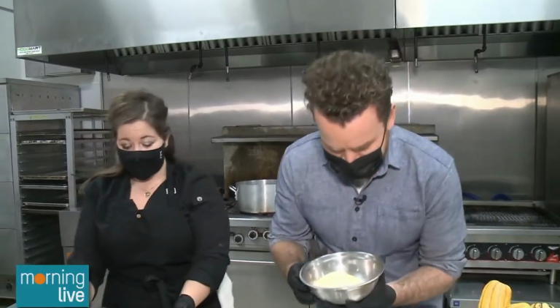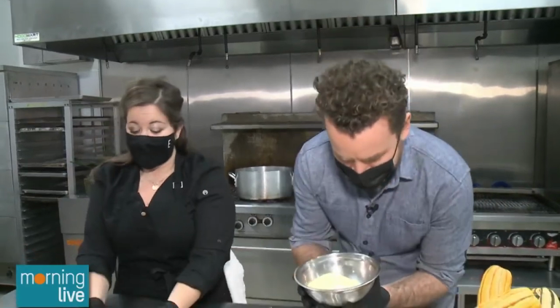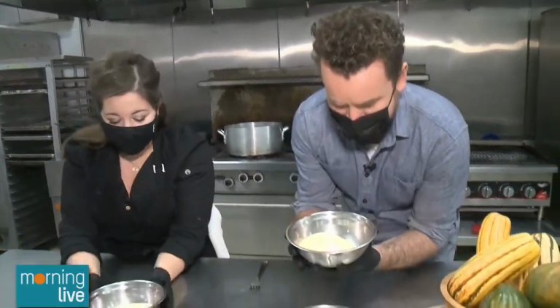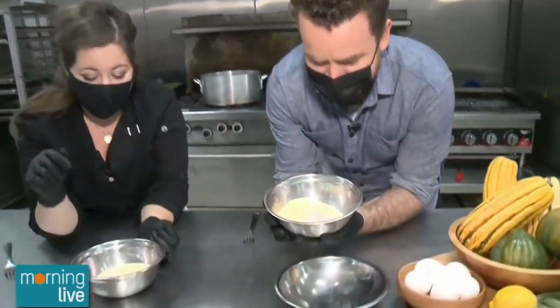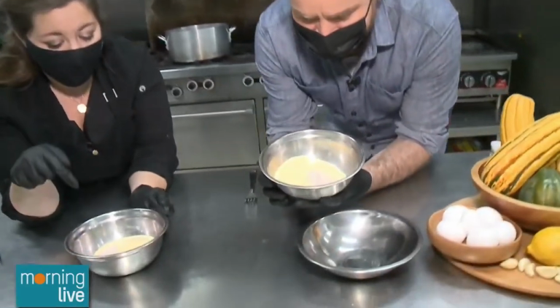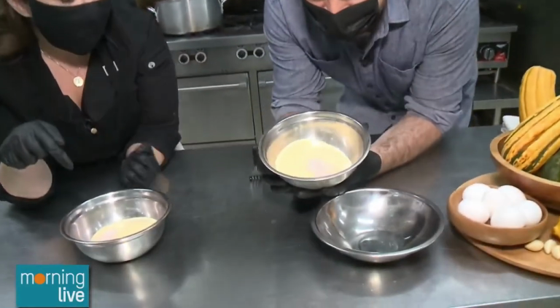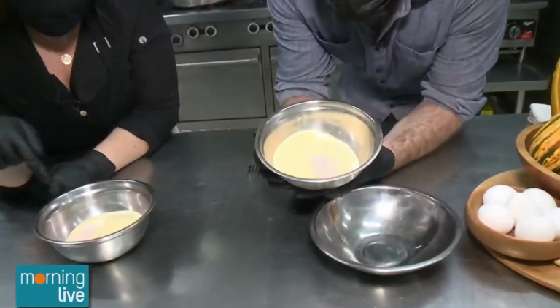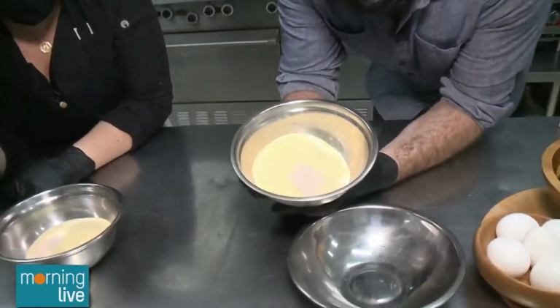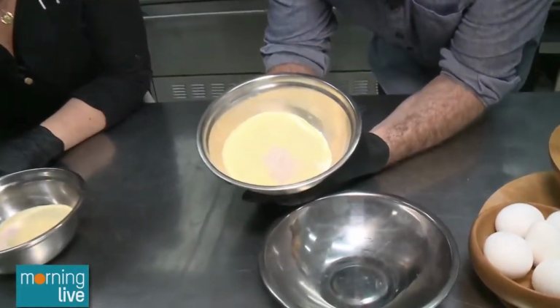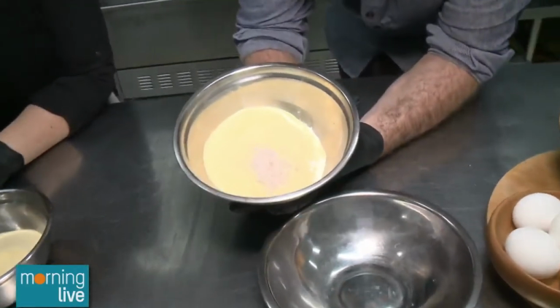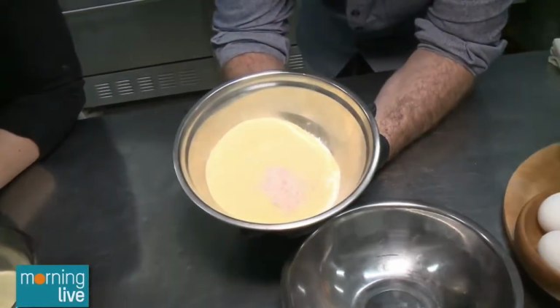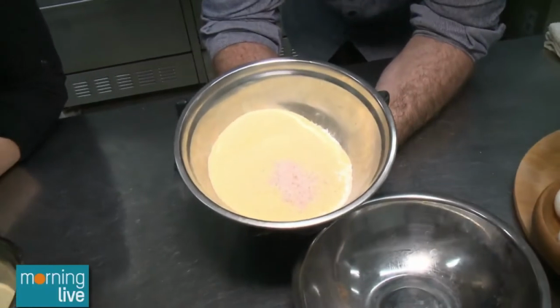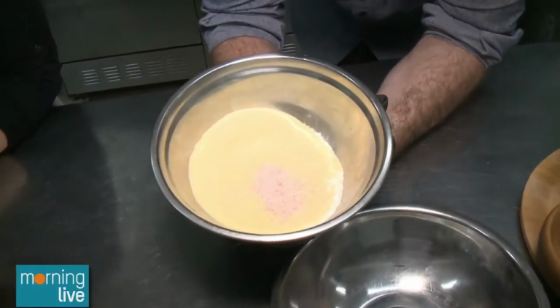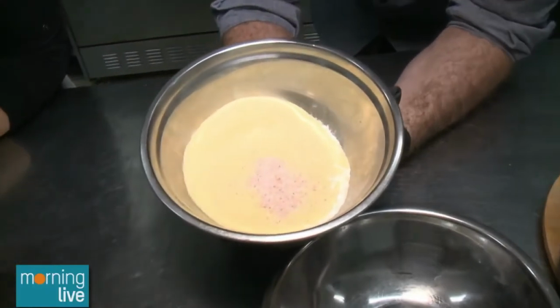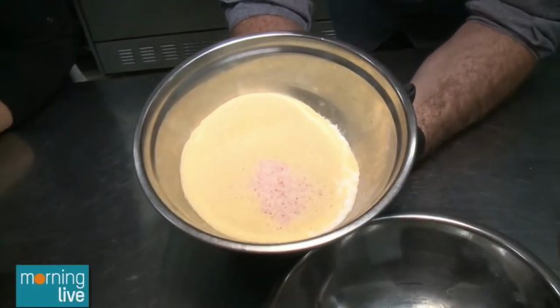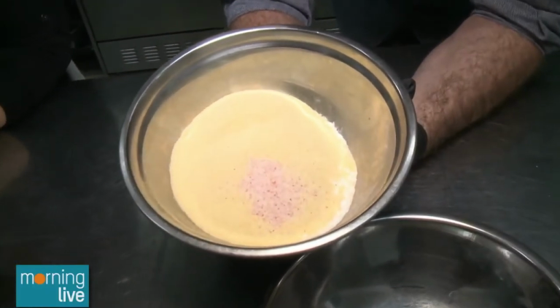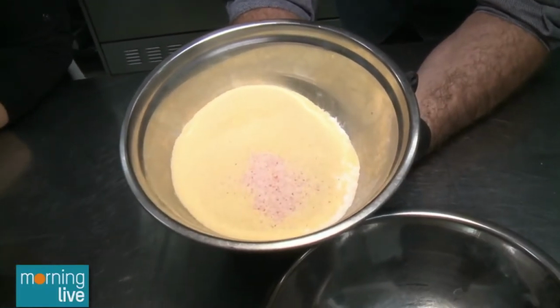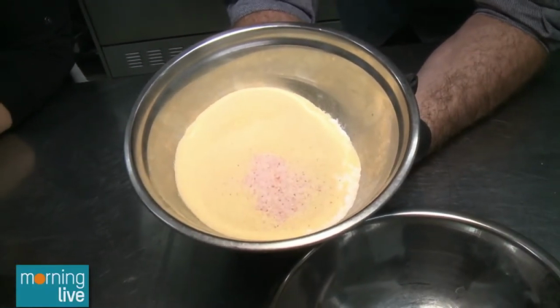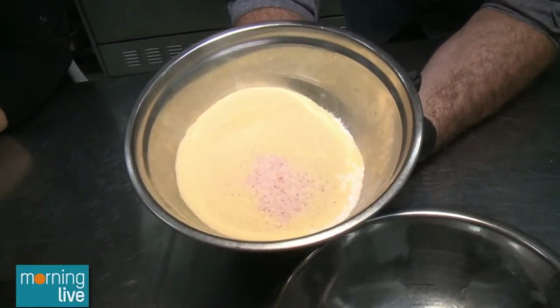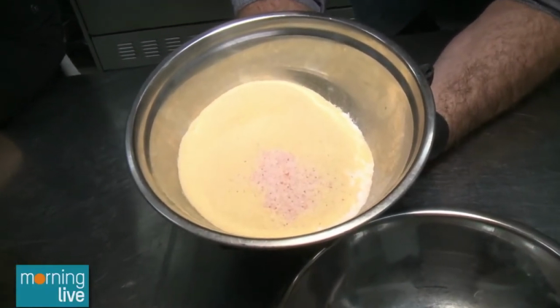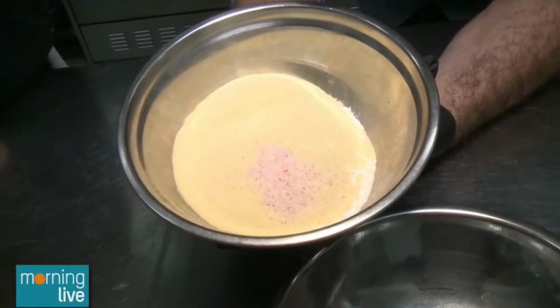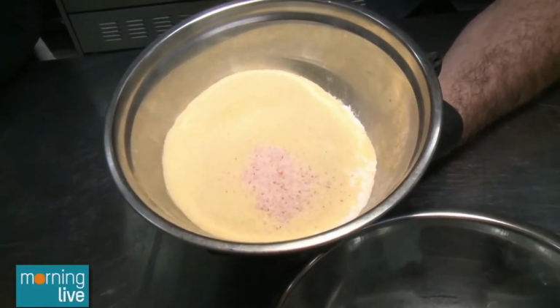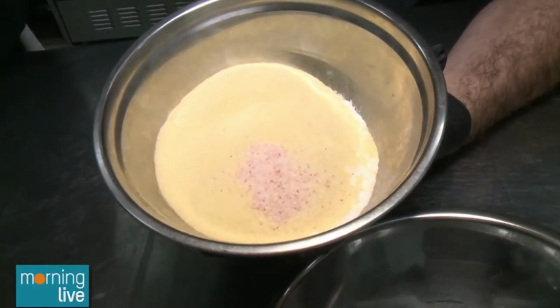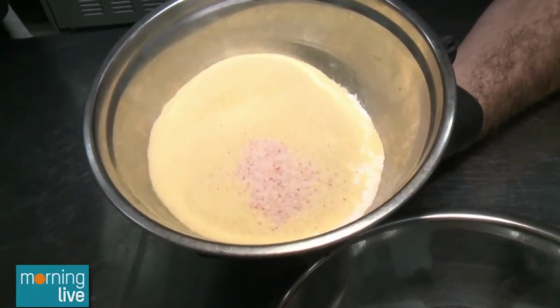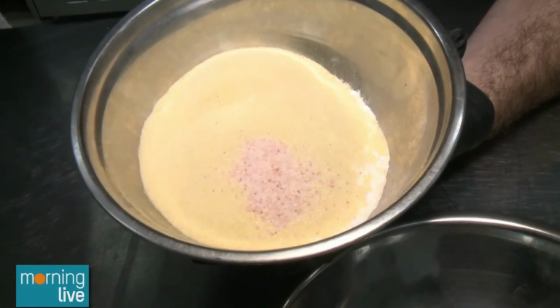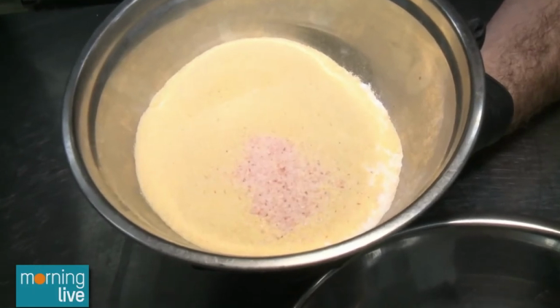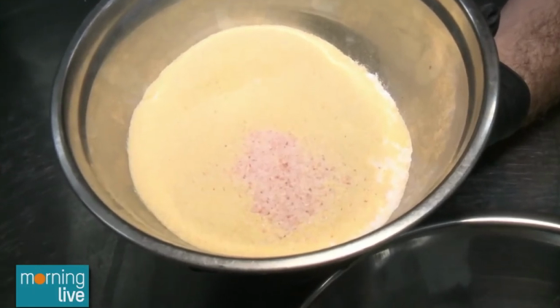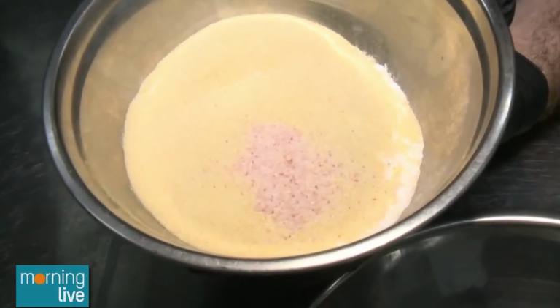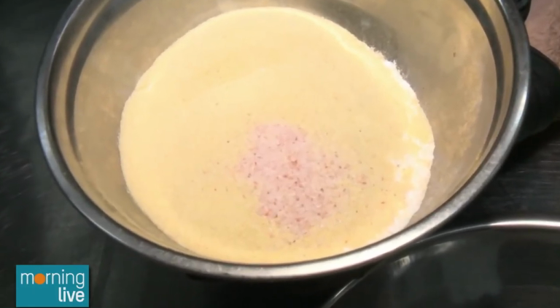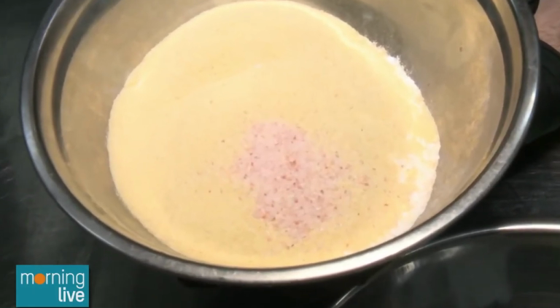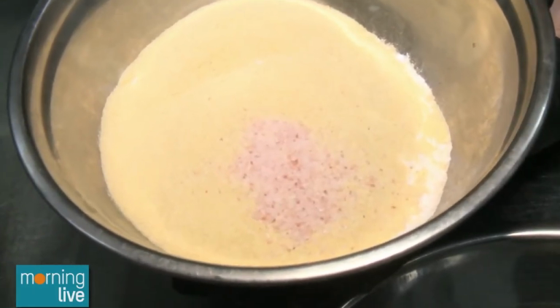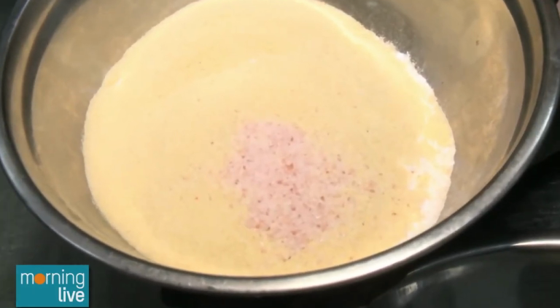What is in here? In this bowl we have half a cup of all-purpose flour, half a cup plus two tablespoons of durum wheat semolina, and then we have a teaspoon of salt. I used pink Himalayan, so that's what's in here, but any salt will do.